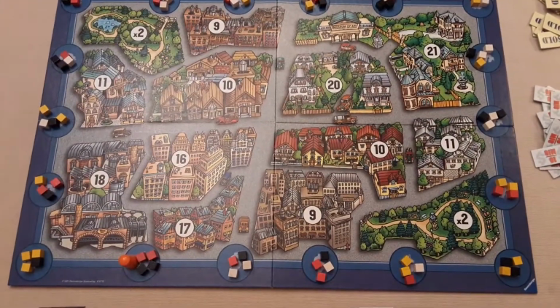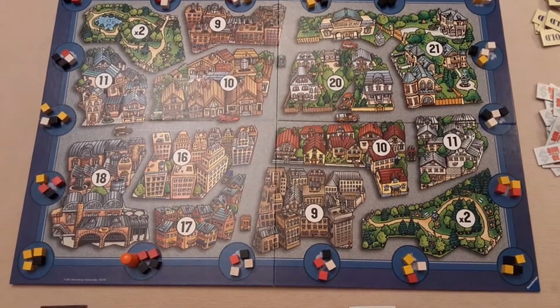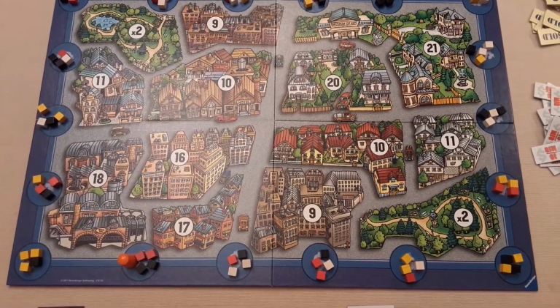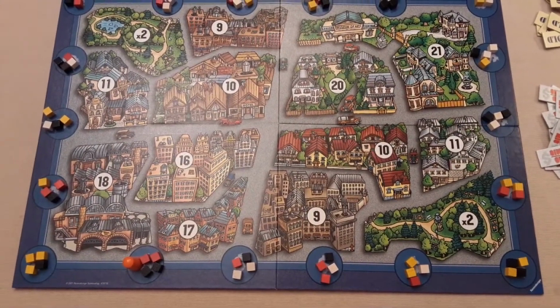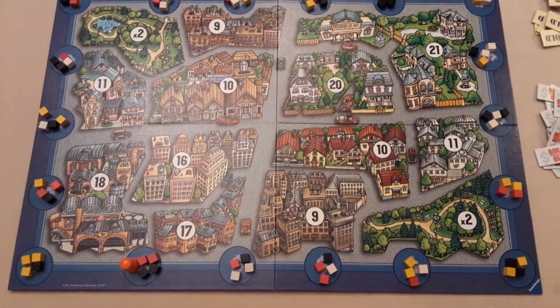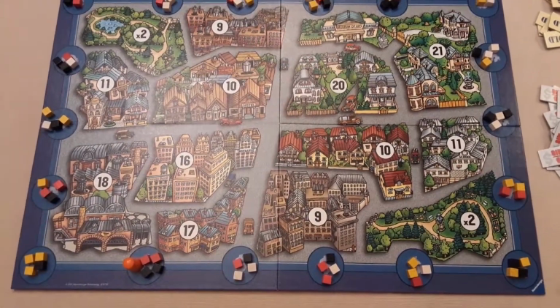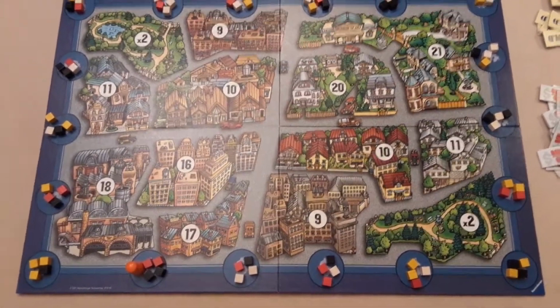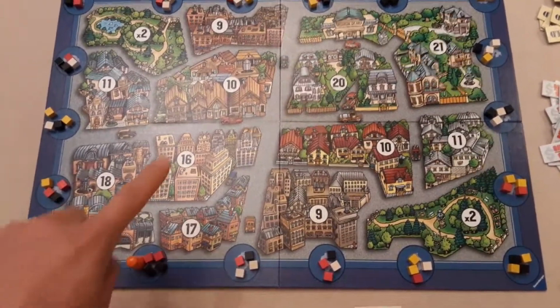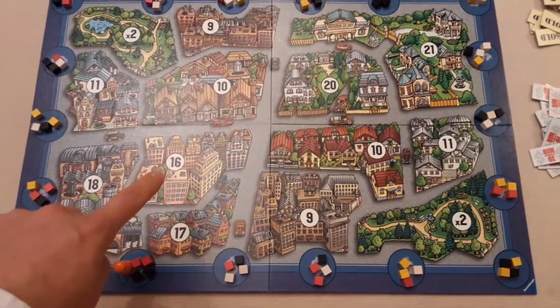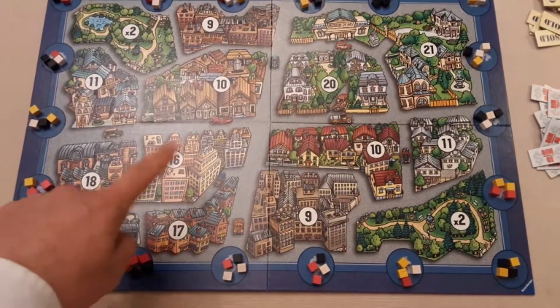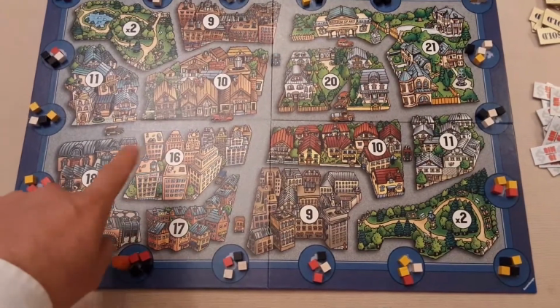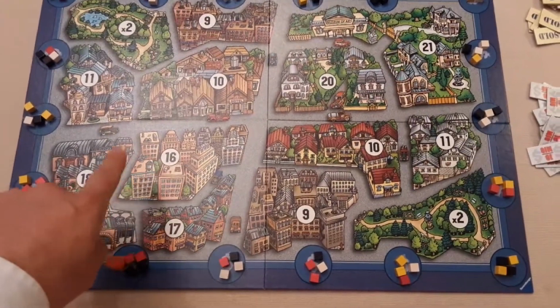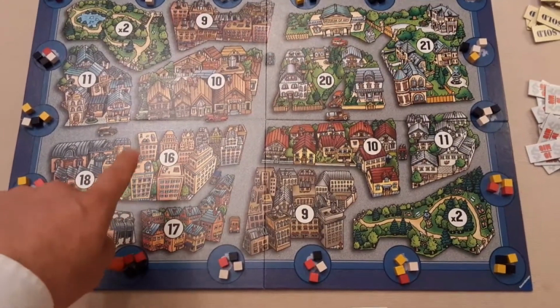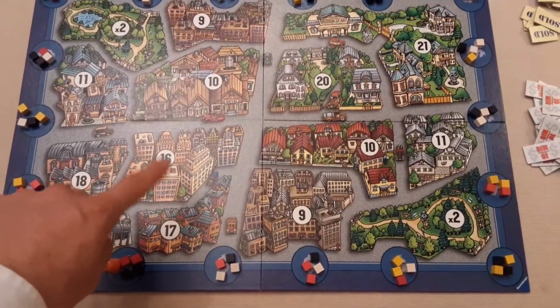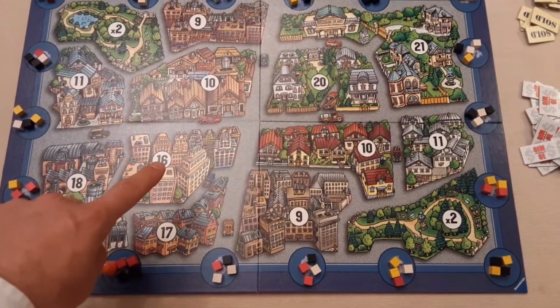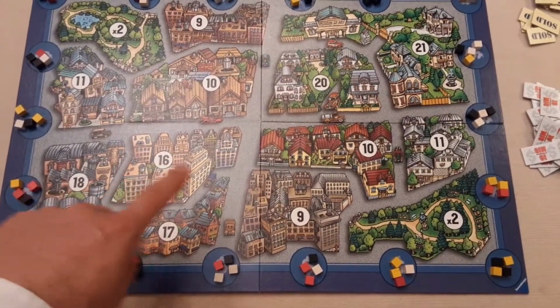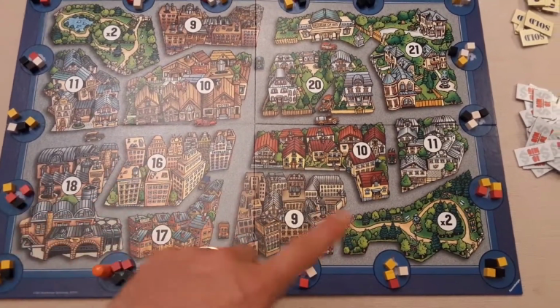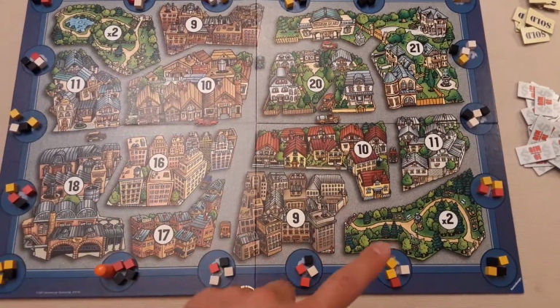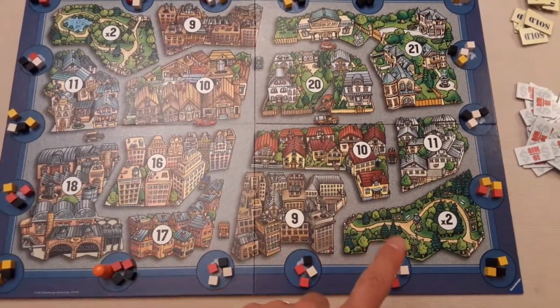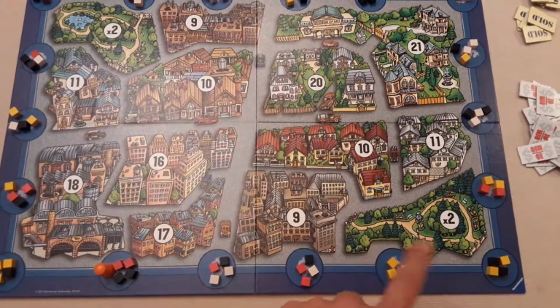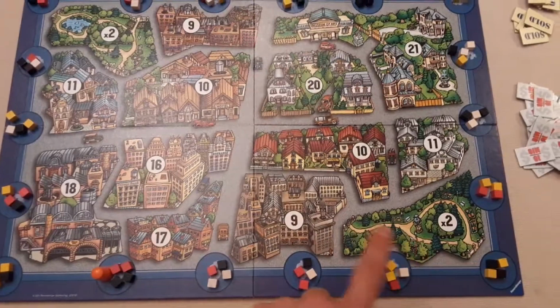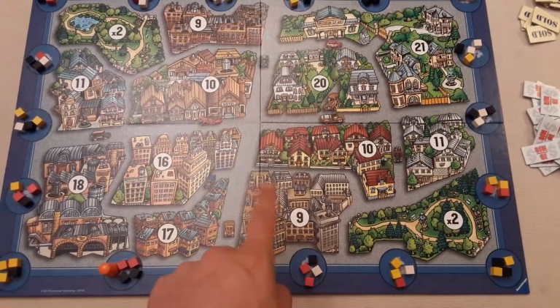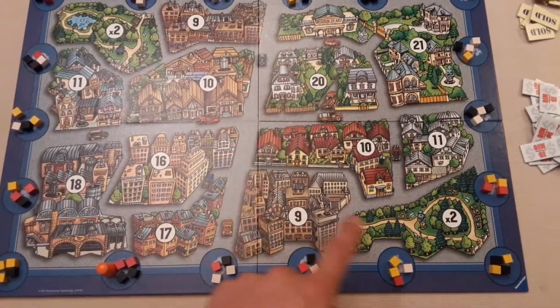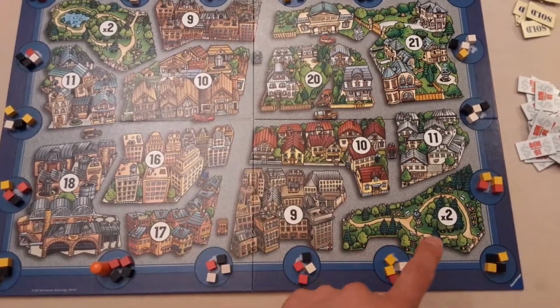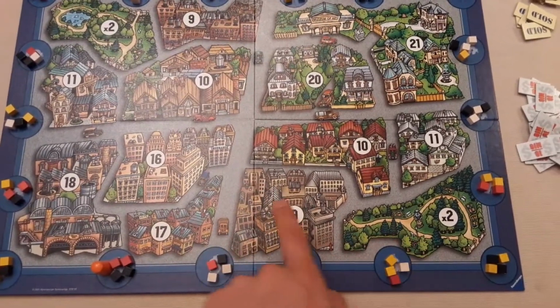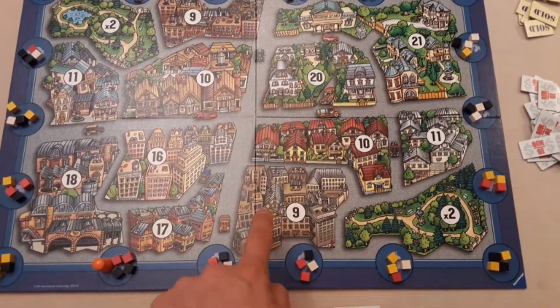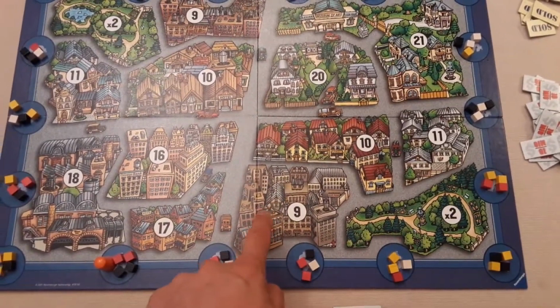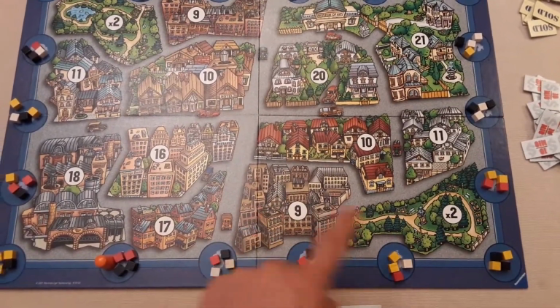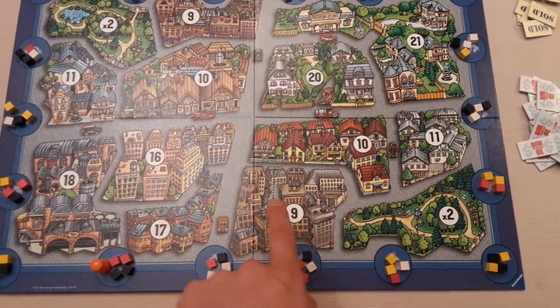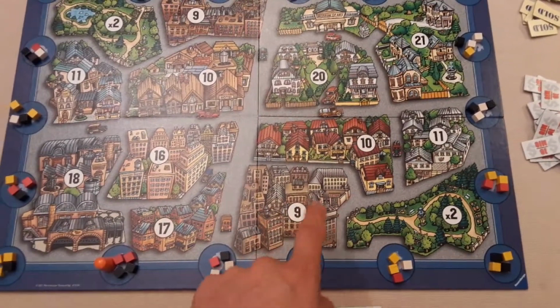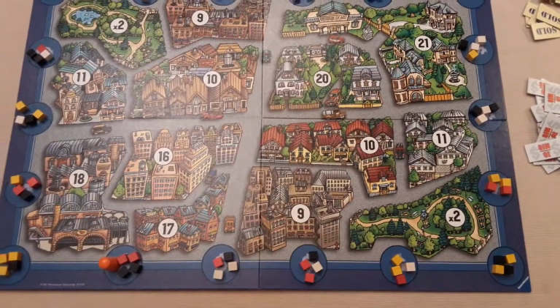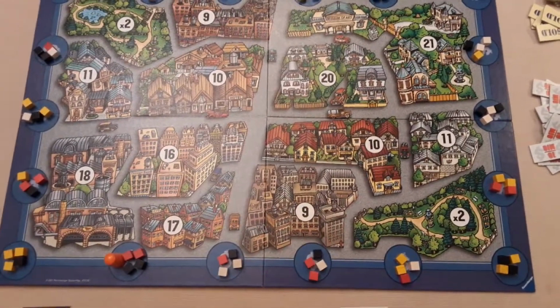You've got all these different properties — you can see the money you're going to be making if you have area control over one of these plots of land. You've got multipliers as well: if you control this and one of these, you're going to be multiplying — say this one by two — so it'd be 18 points.